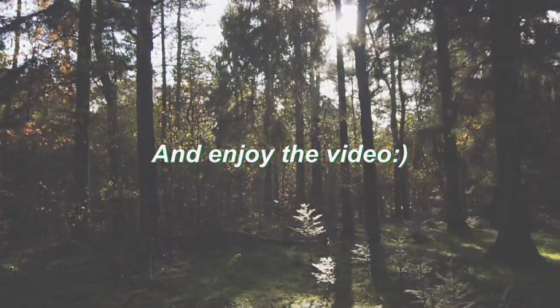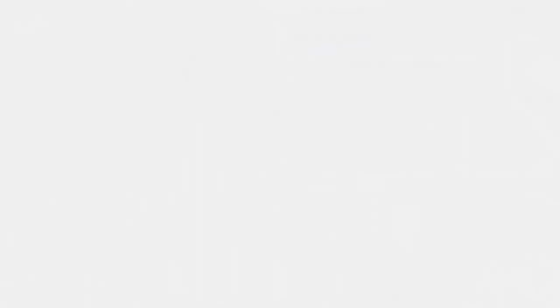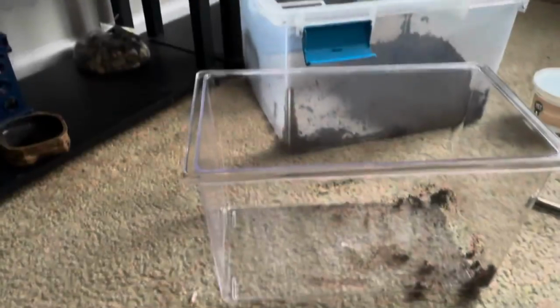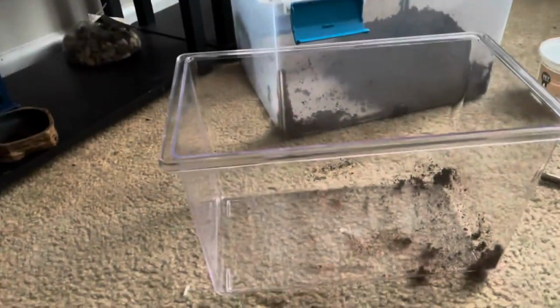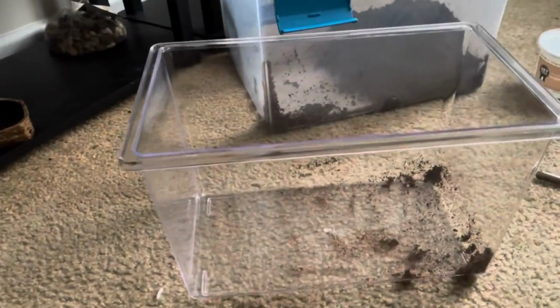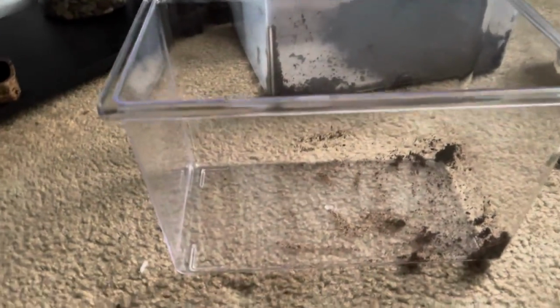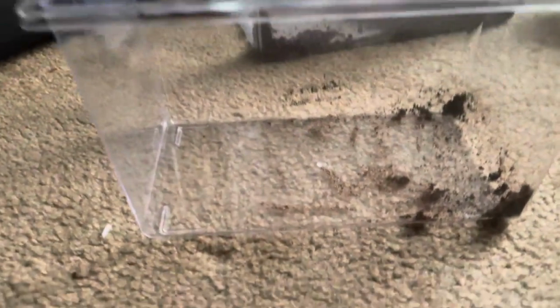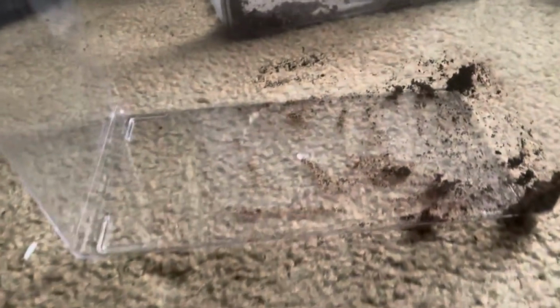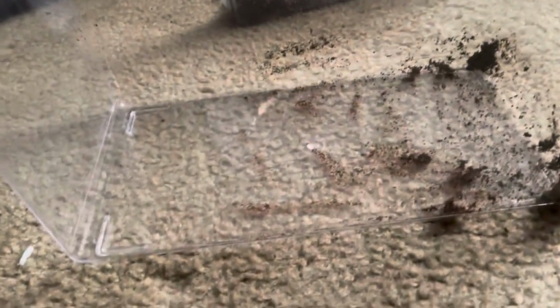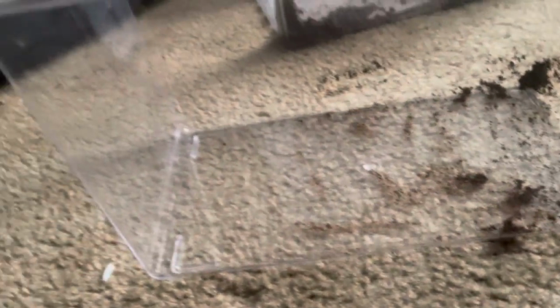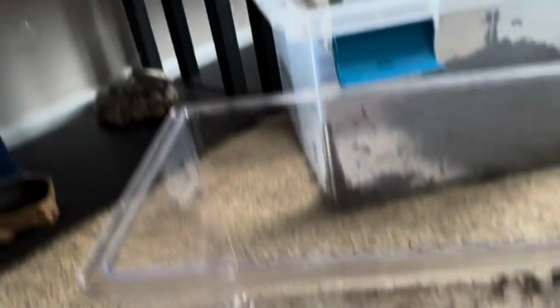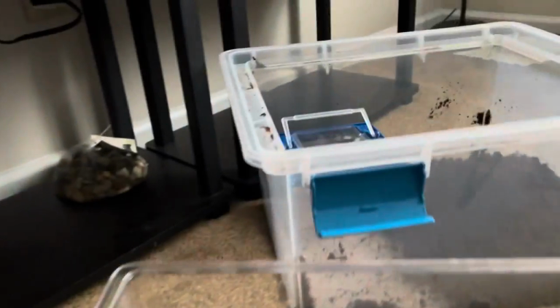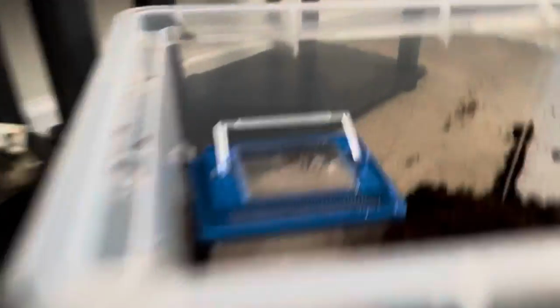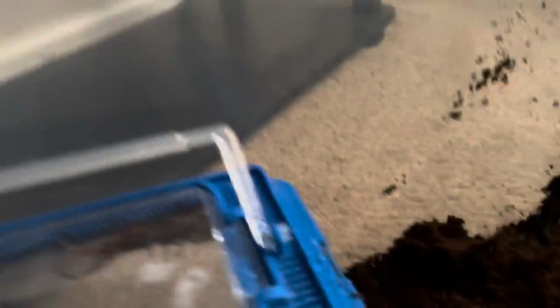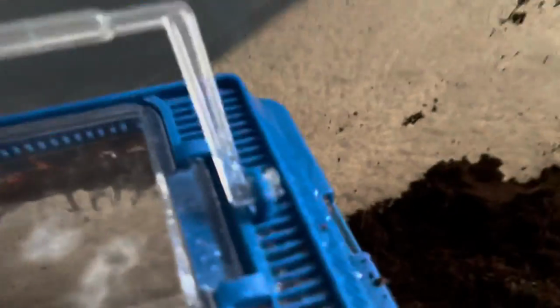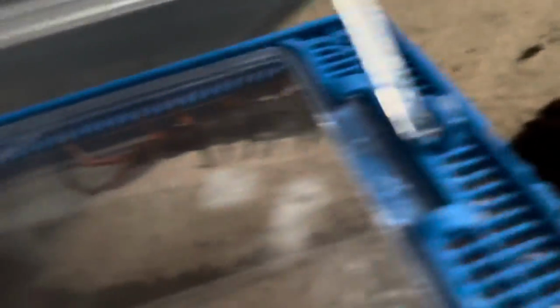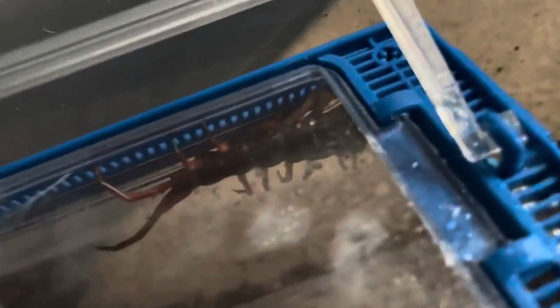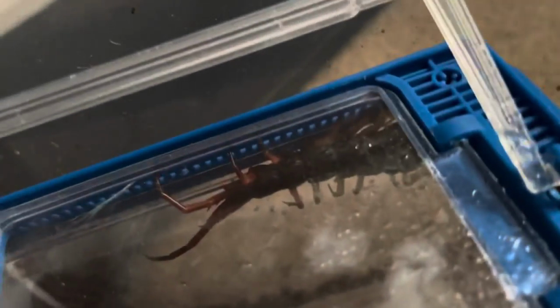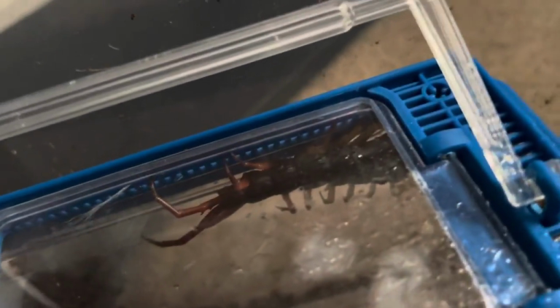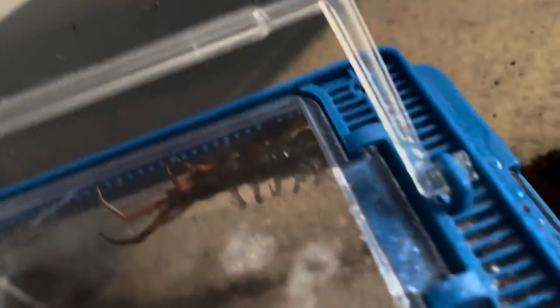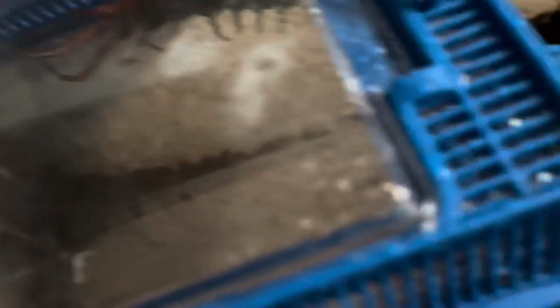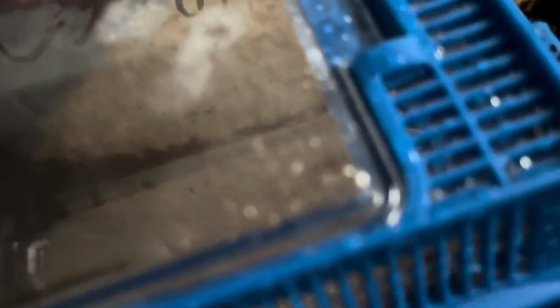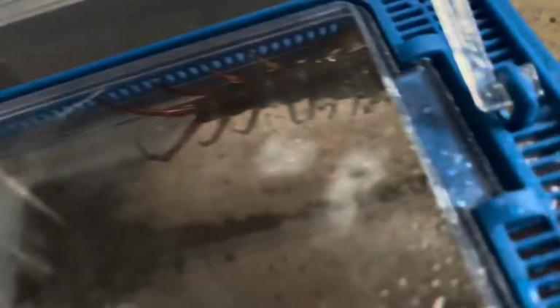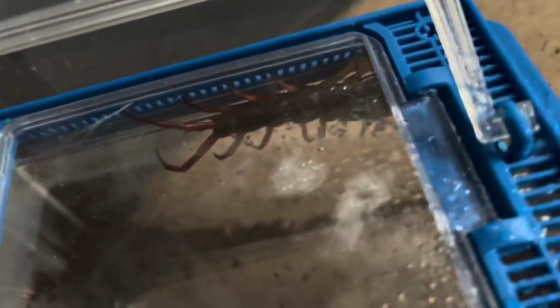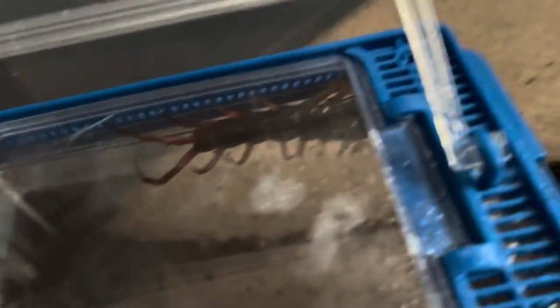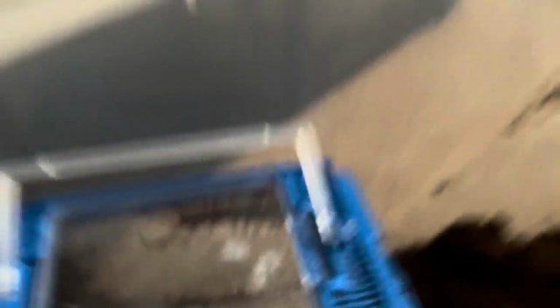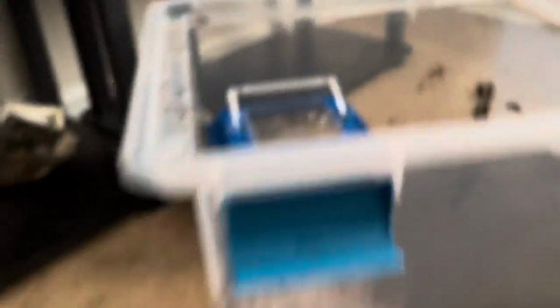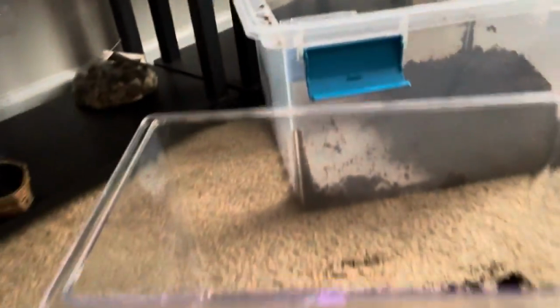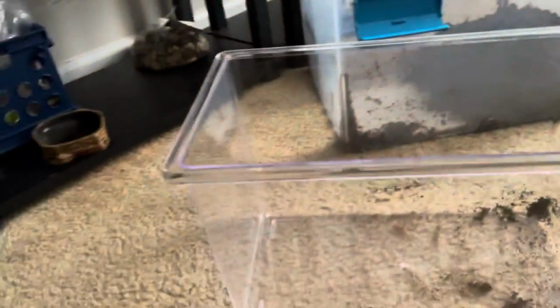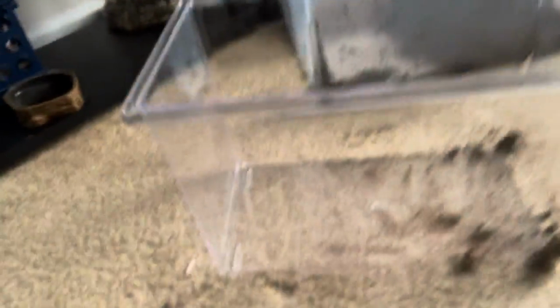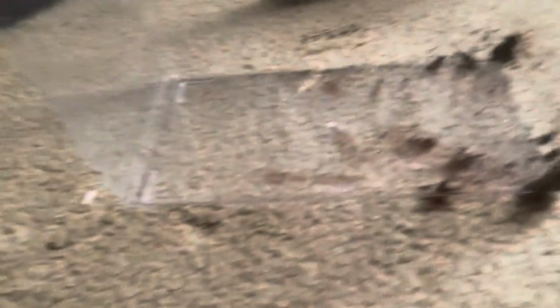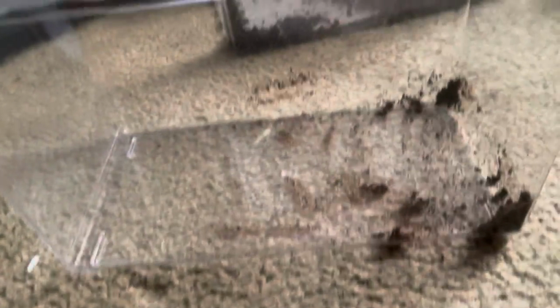Hello, what's up guys. Today I'm going to be sitting in my Vietnamese centipede cage. How to get out, like usual, I'll be cleaning it out and yeah, let's get into it.